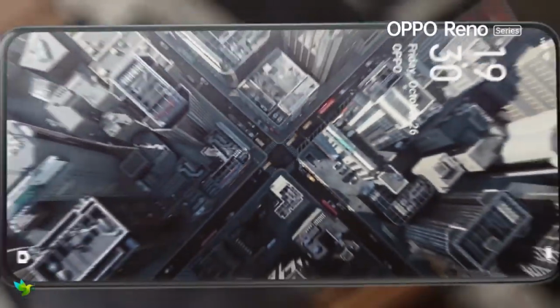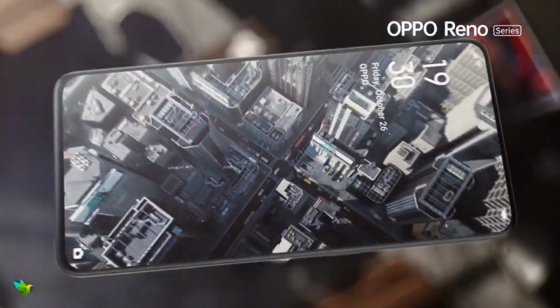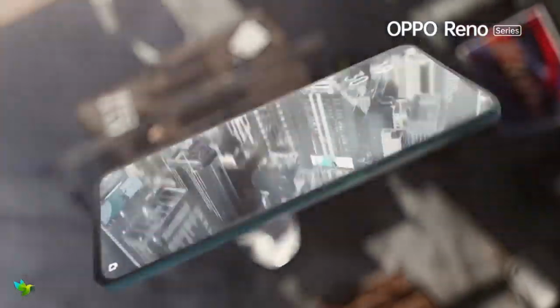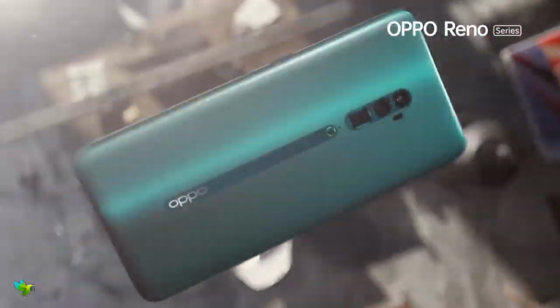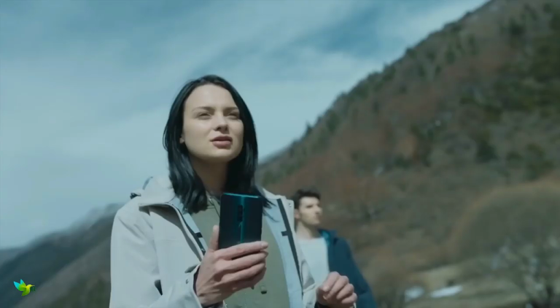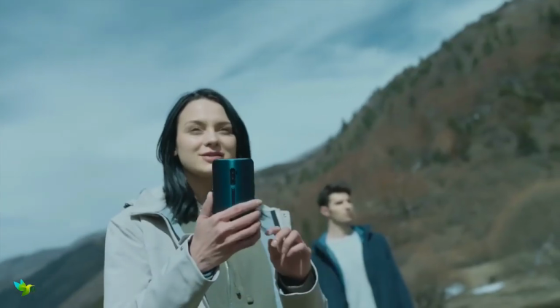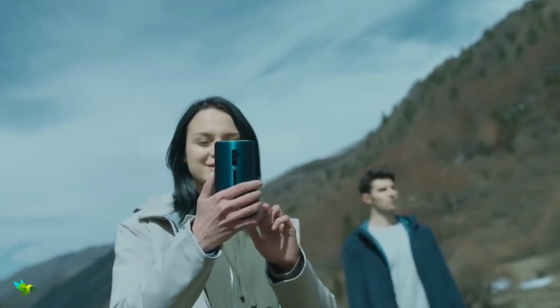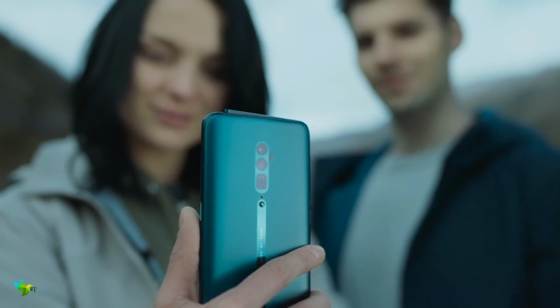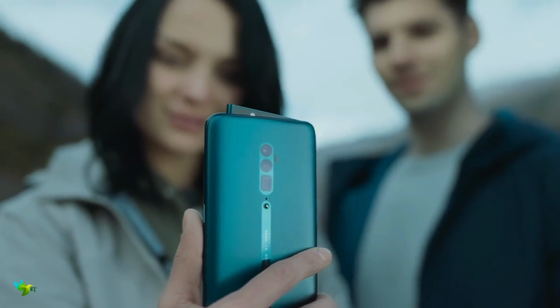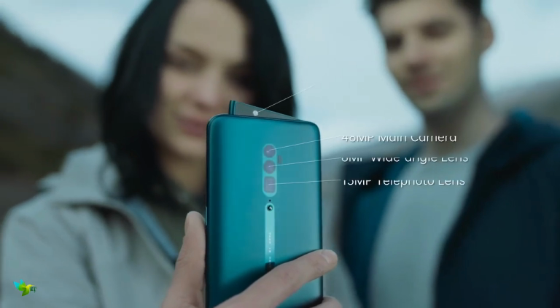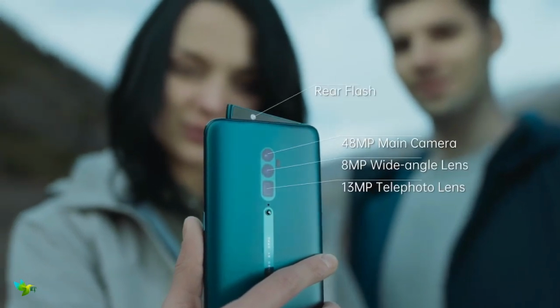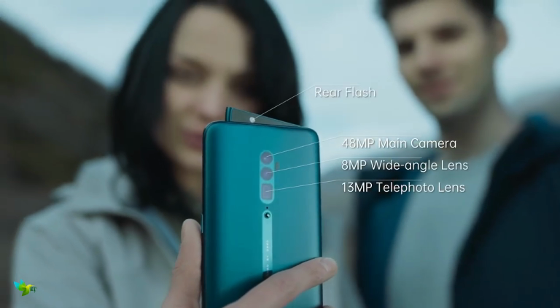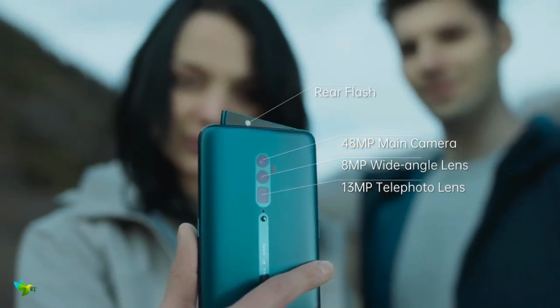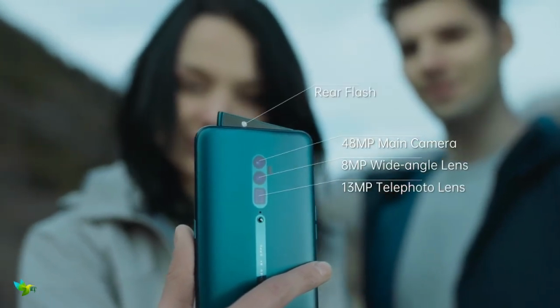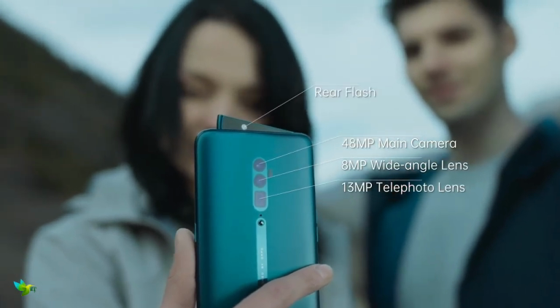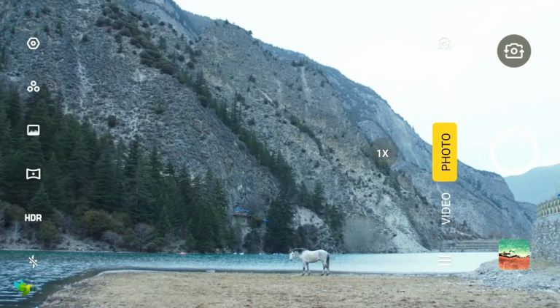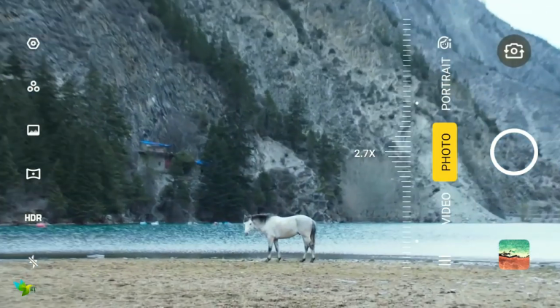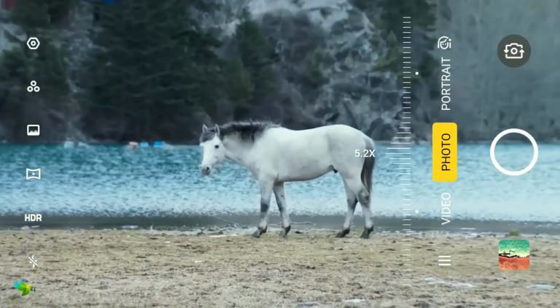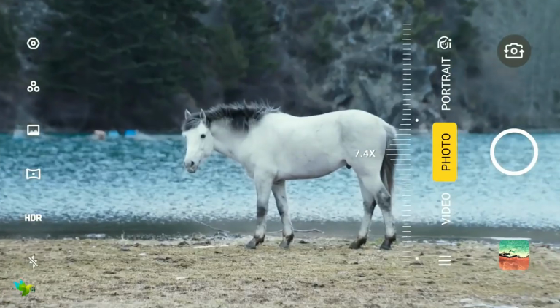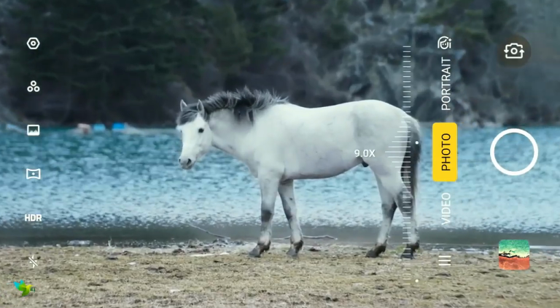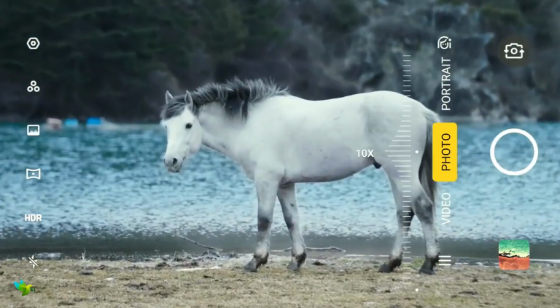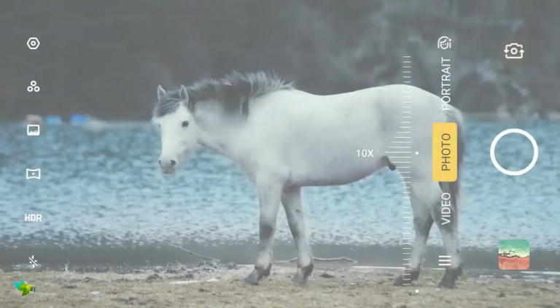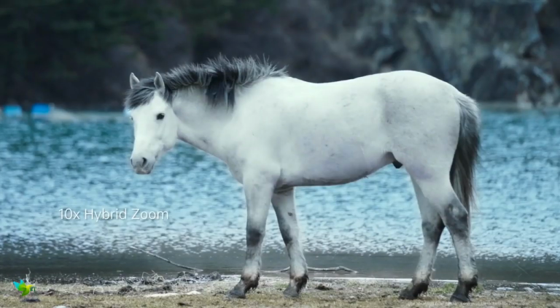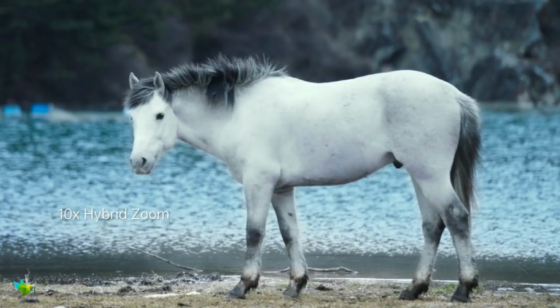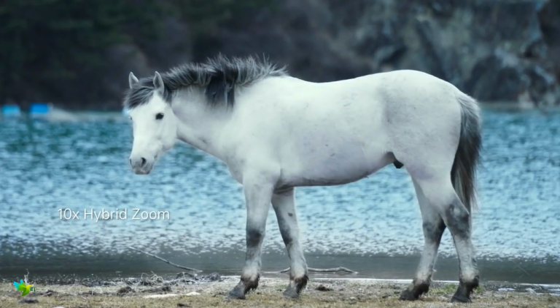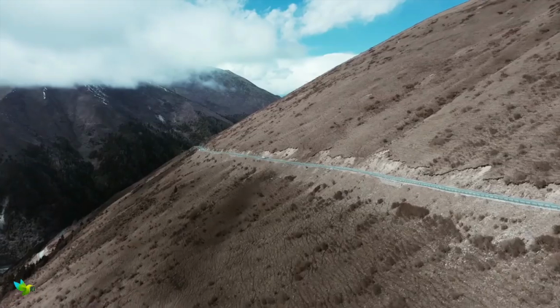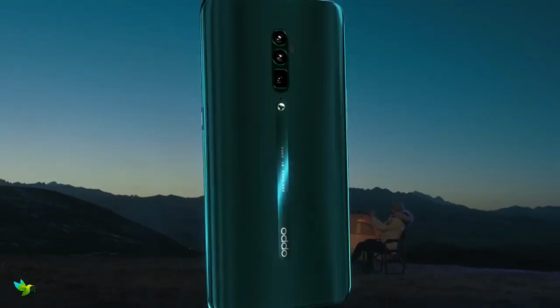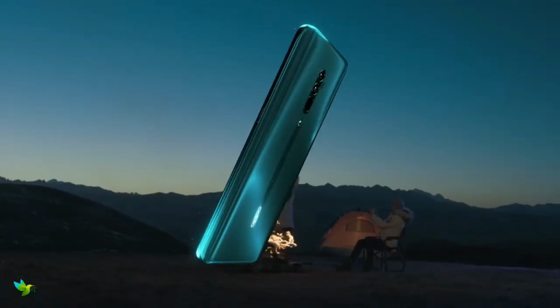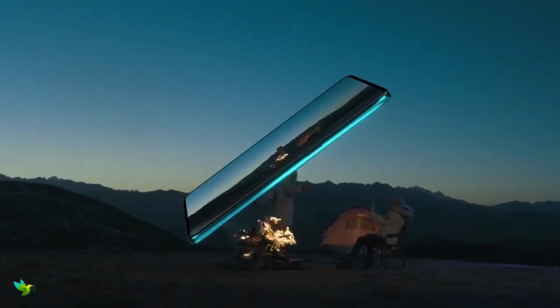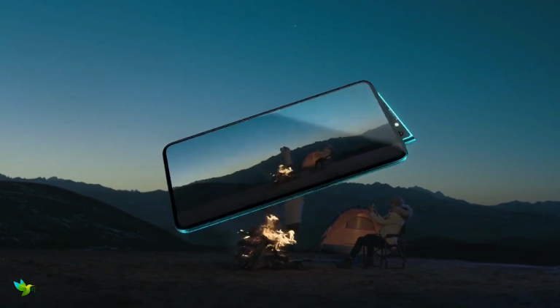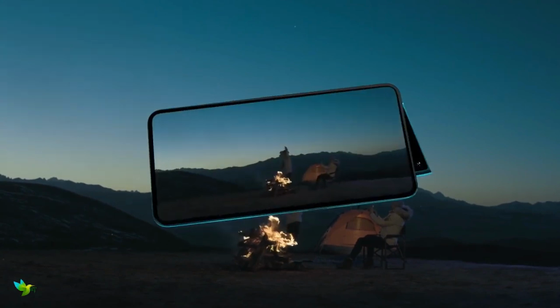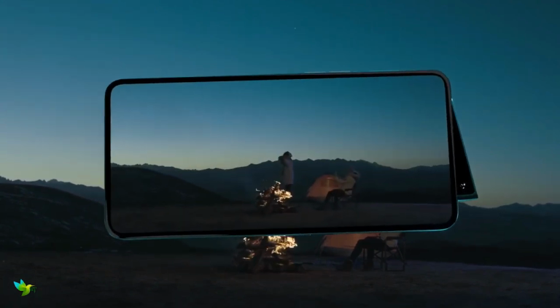As far as cameras are concerned, the Oppo Reno packs a 48MP primary camera on the rear with an f/1.7 aperture and a second 5MP camera, with autofocus. It sports a 16MP camera on the front for selfies.